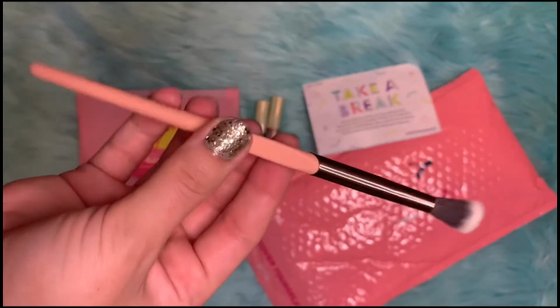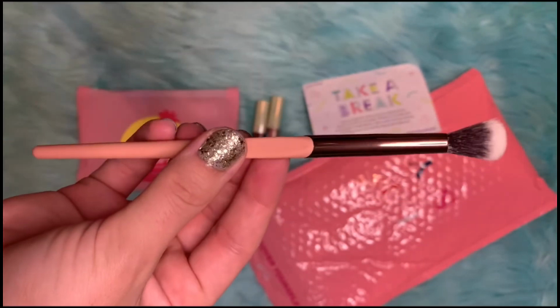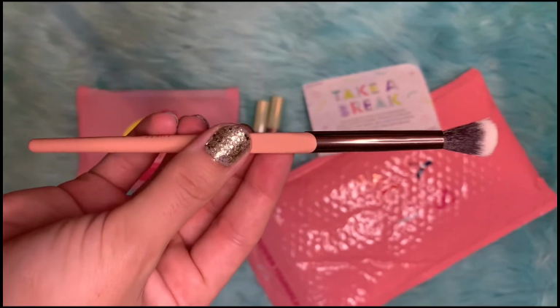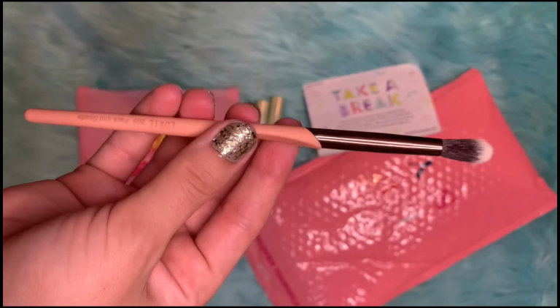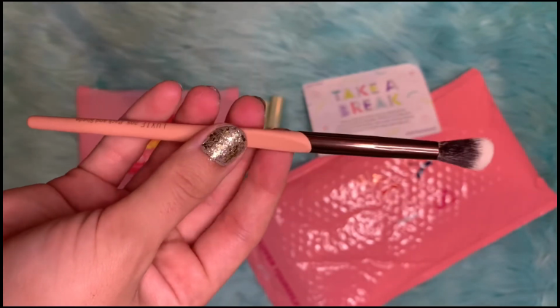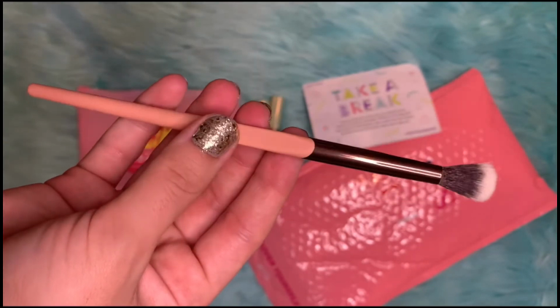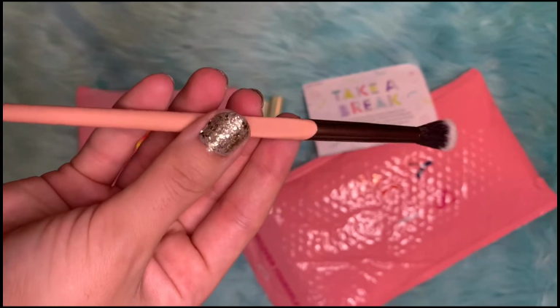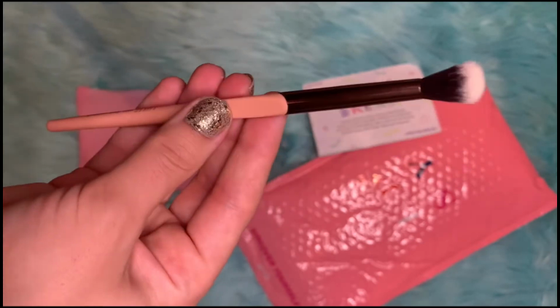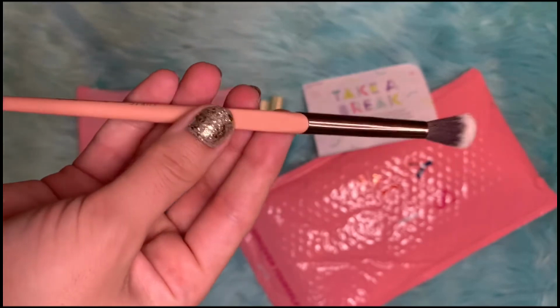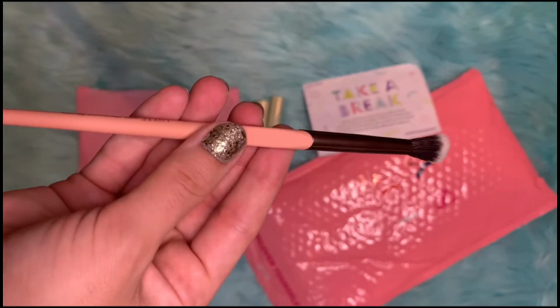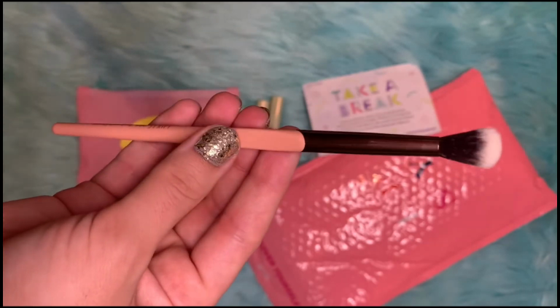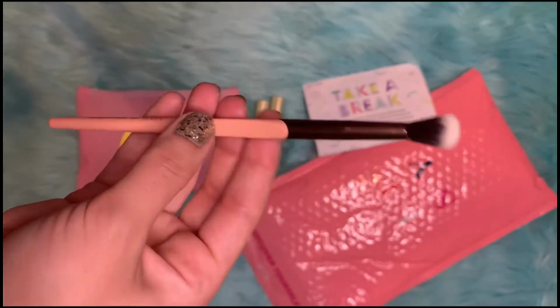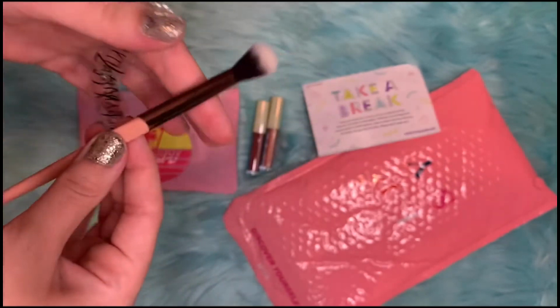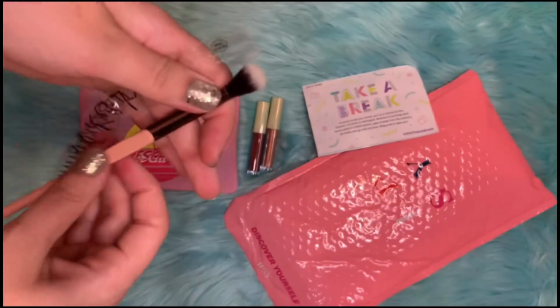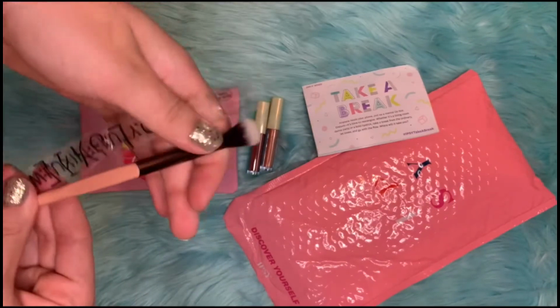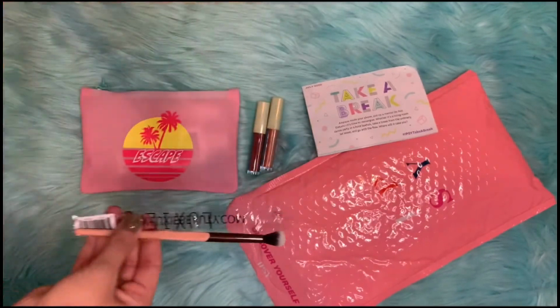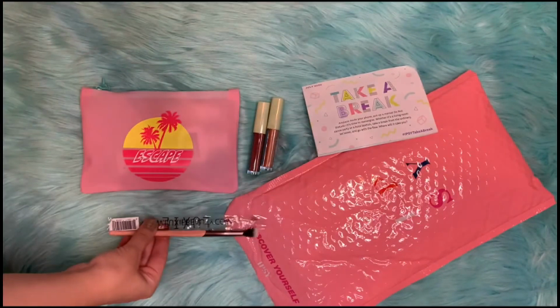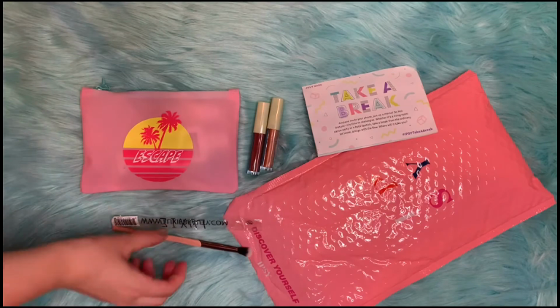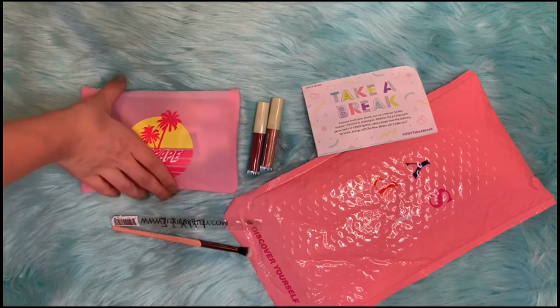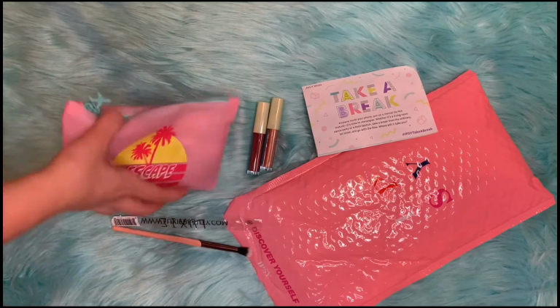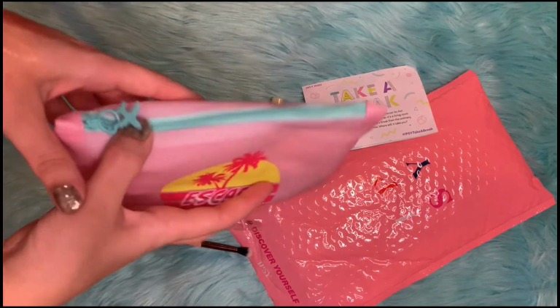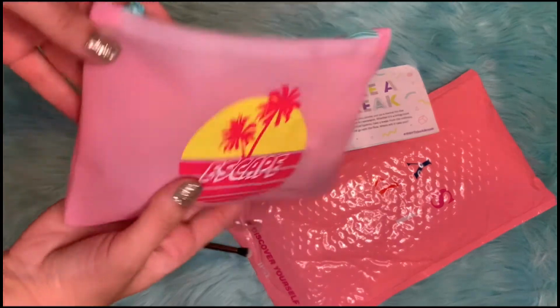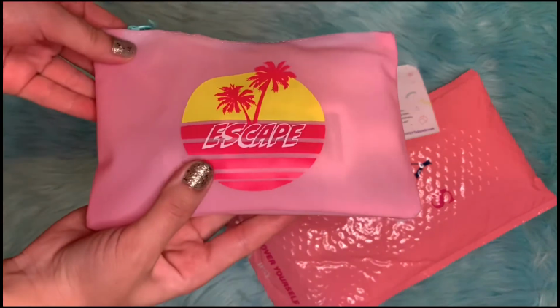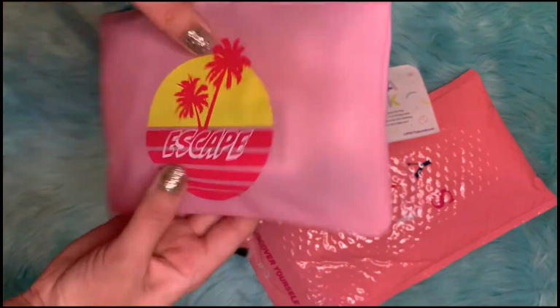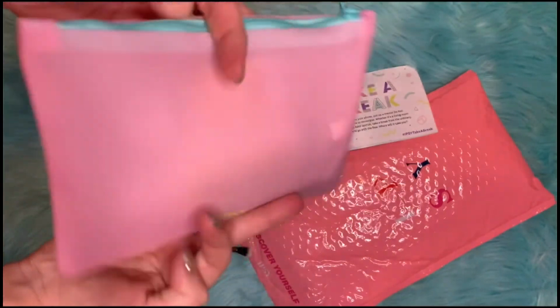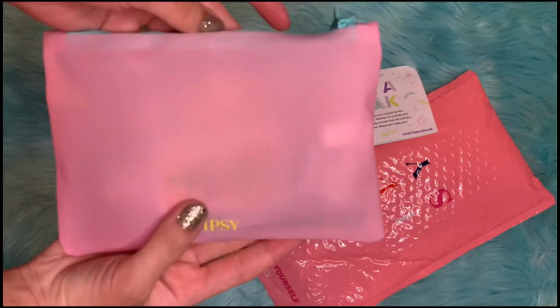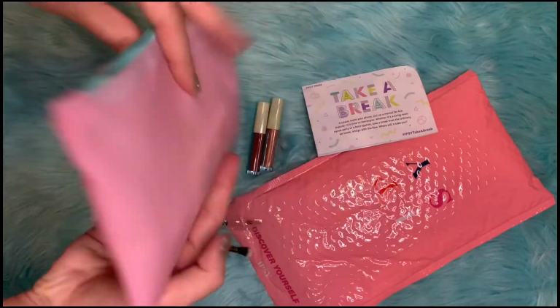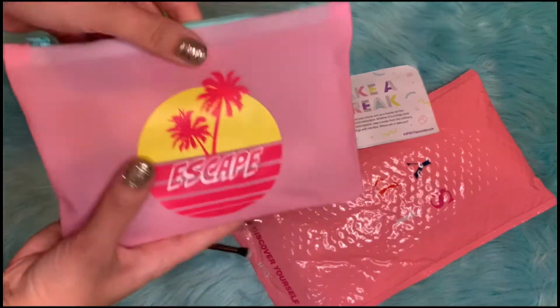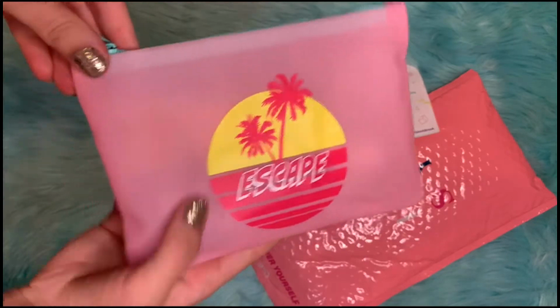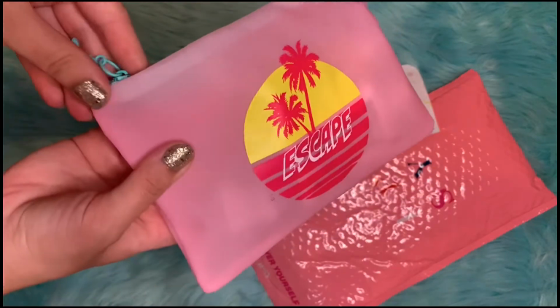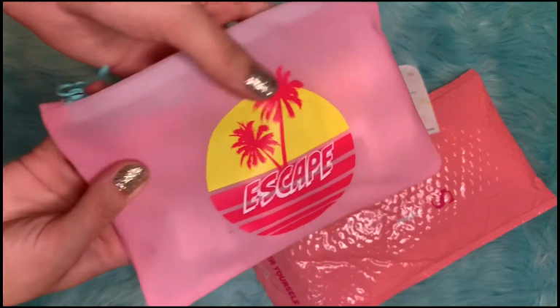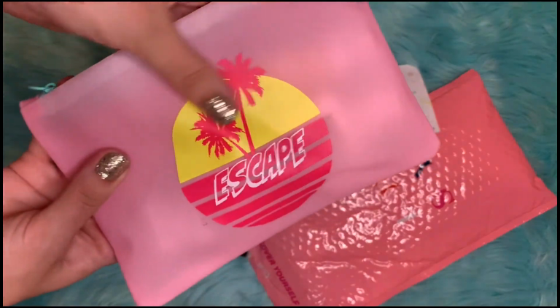This item retails for $15. And this is the bag for the month — it has a plasticky feel.